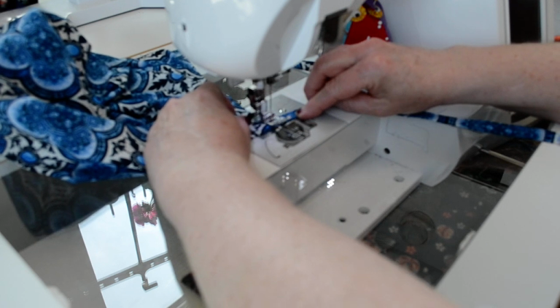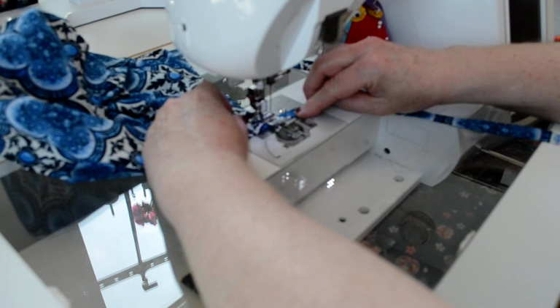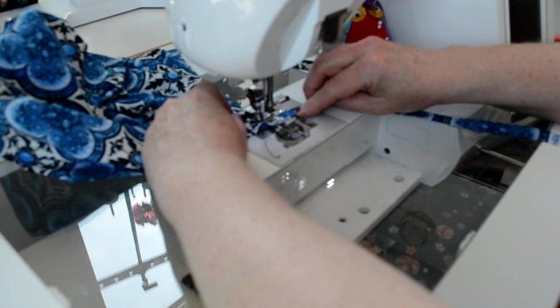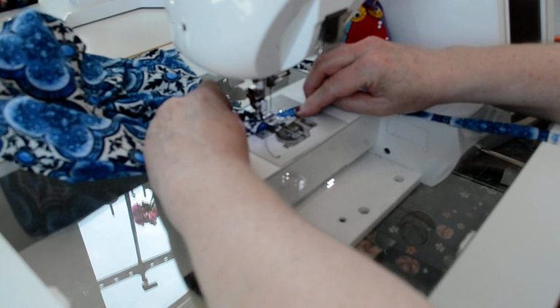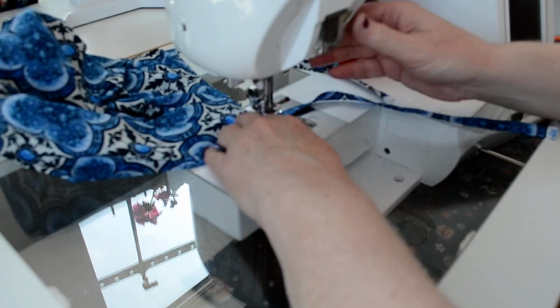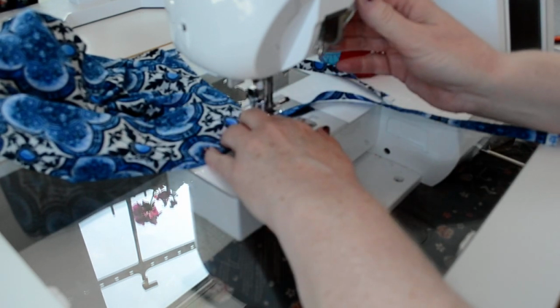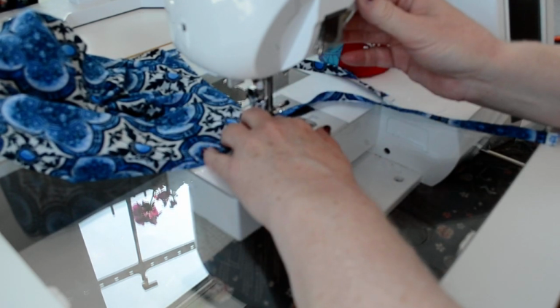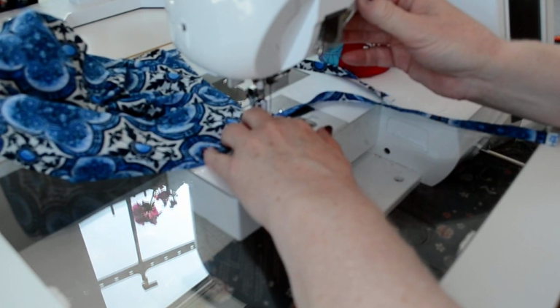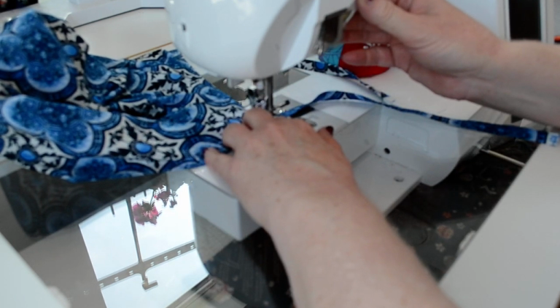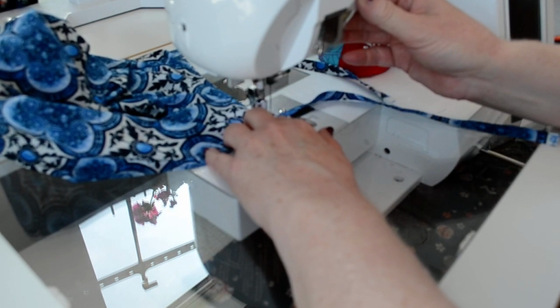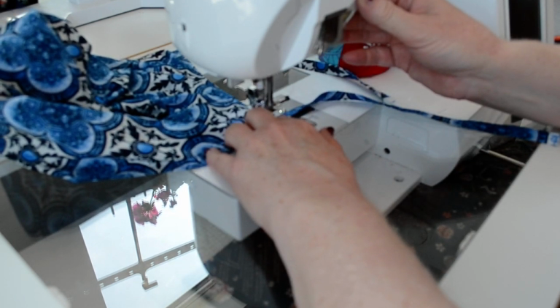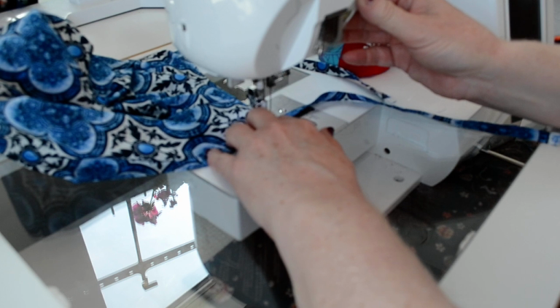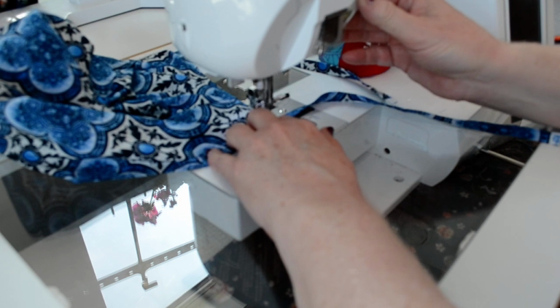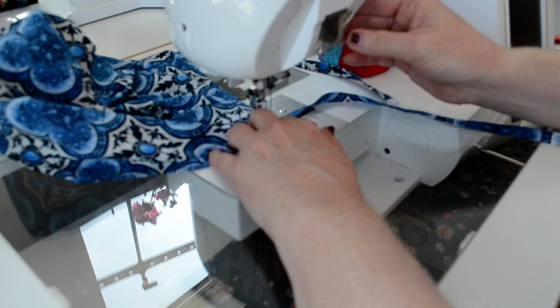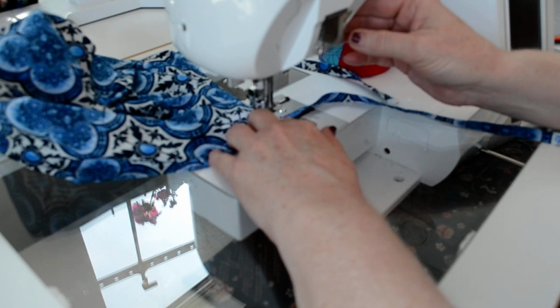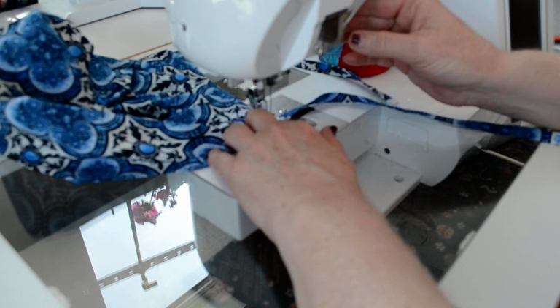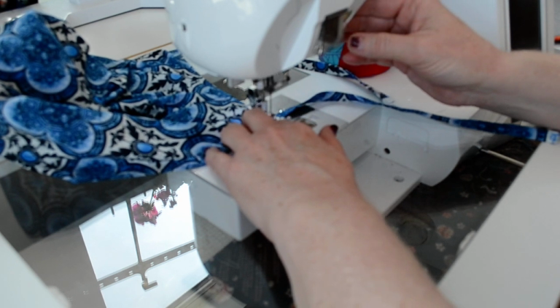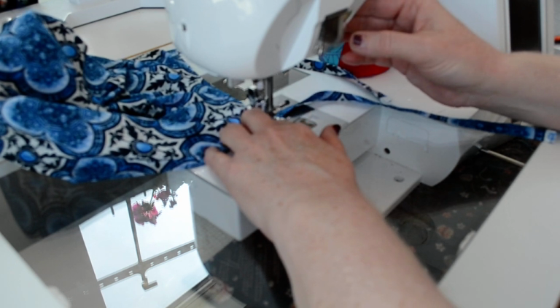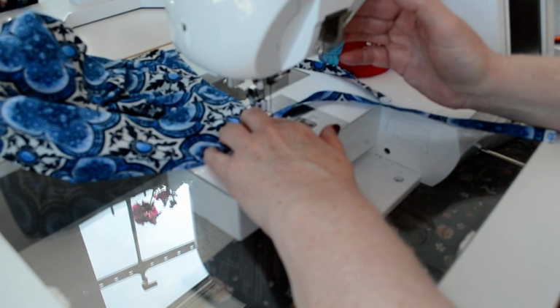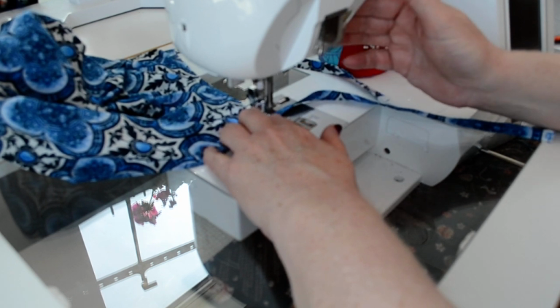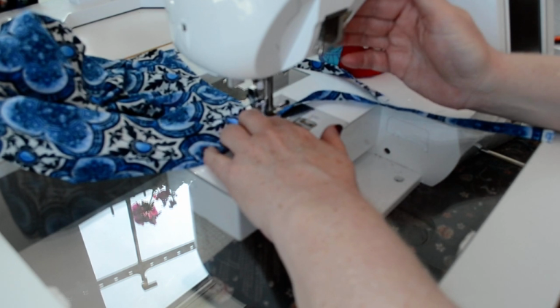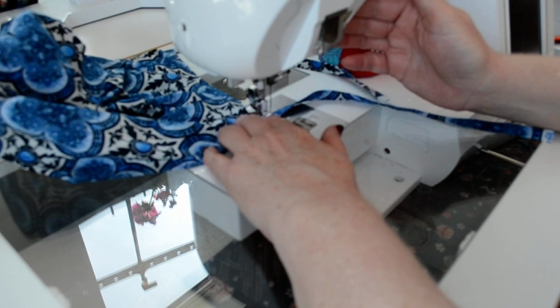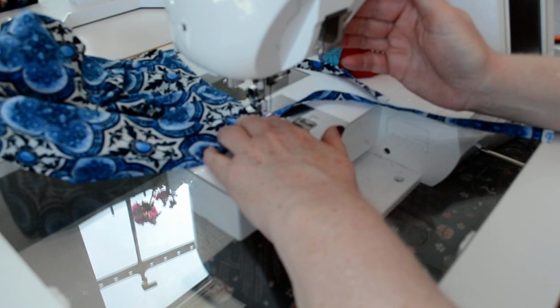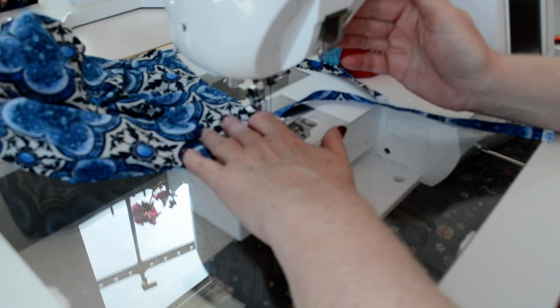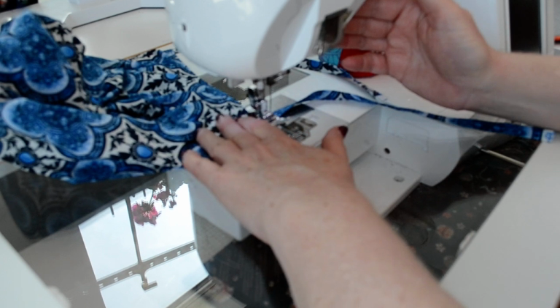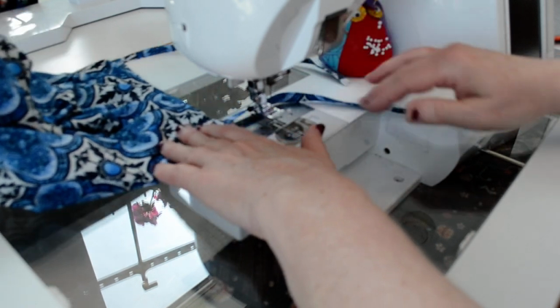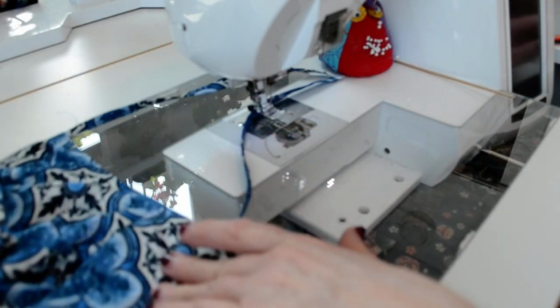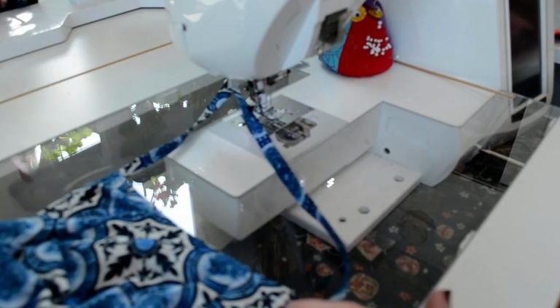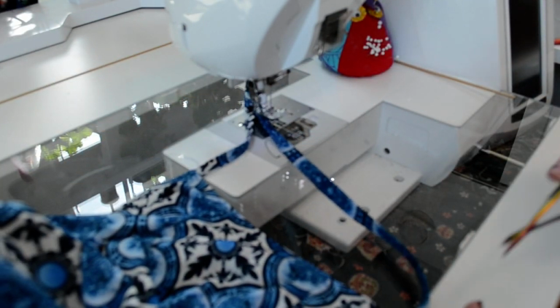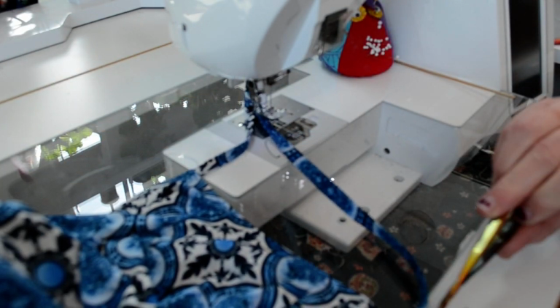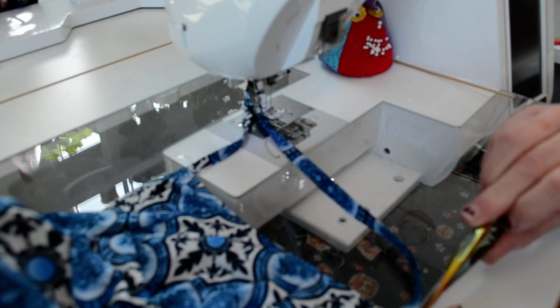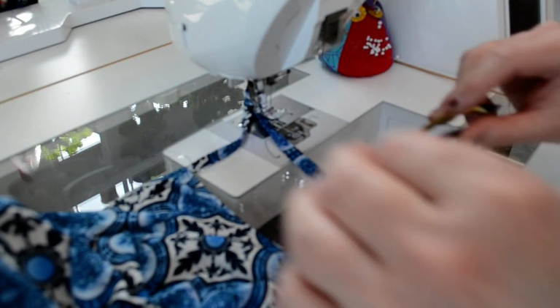Stitching all the way across to close up the hat, and when I get to the other edge I'll back stitch again over that strap, then cut it and trim those threads.